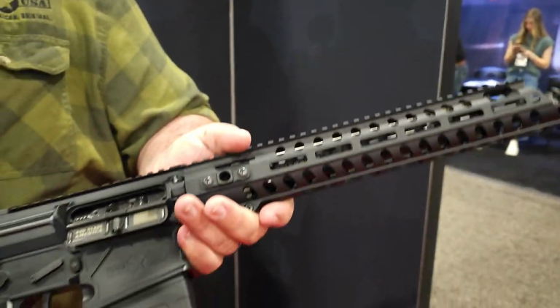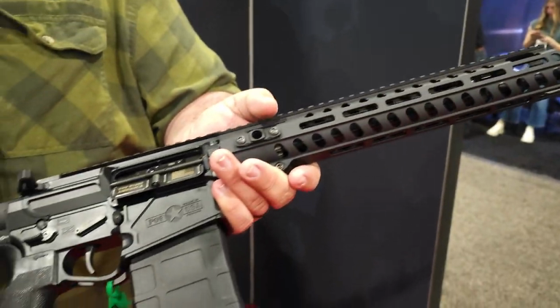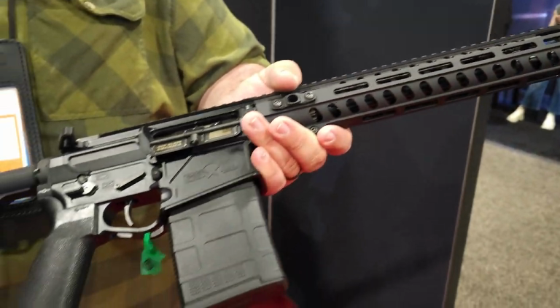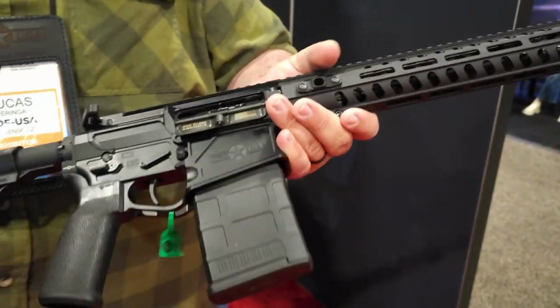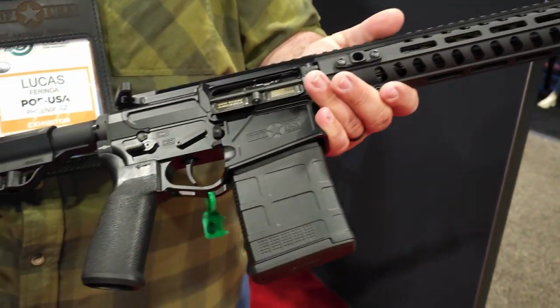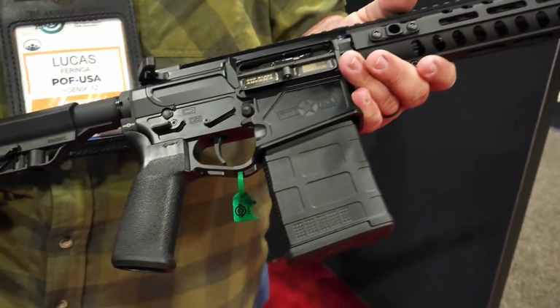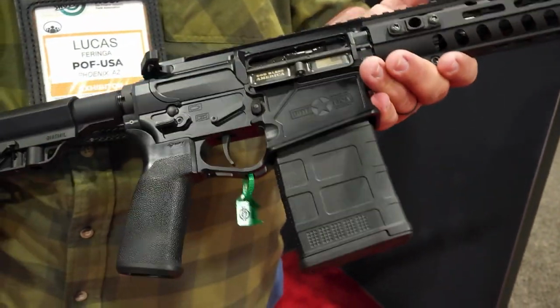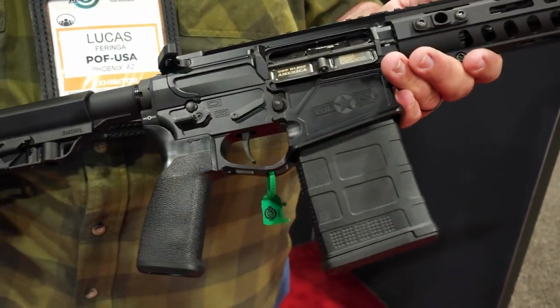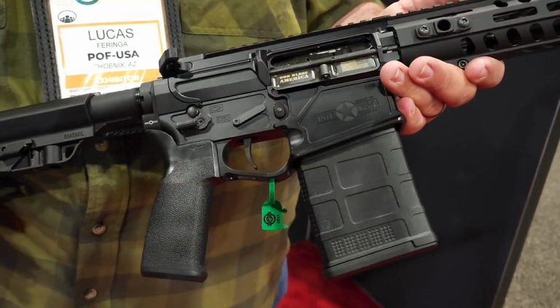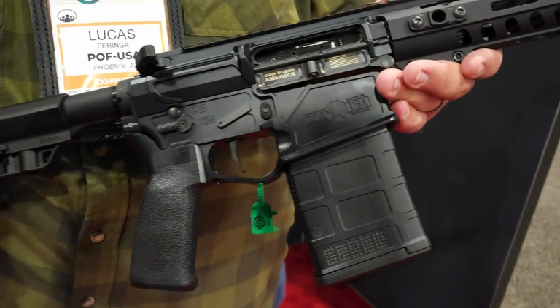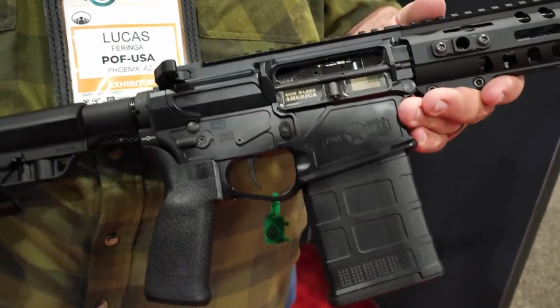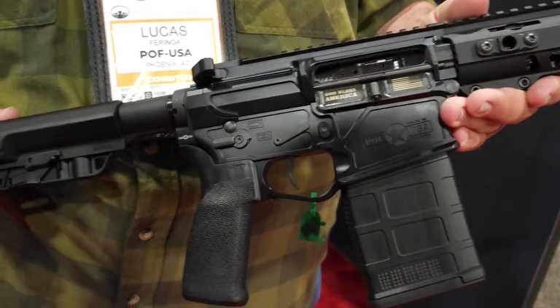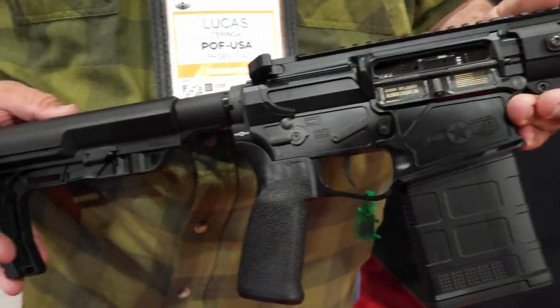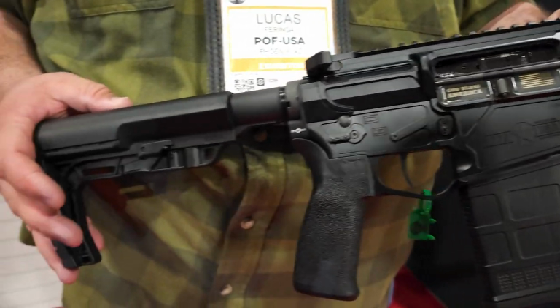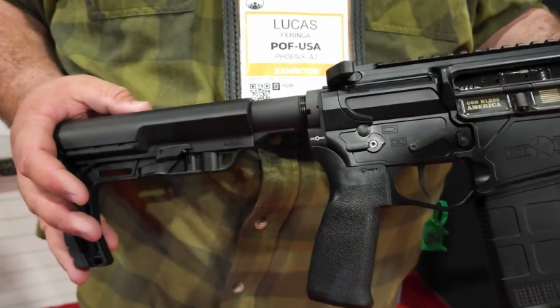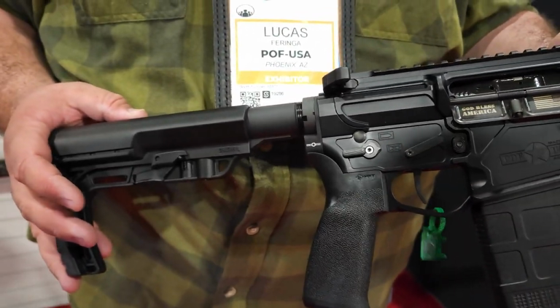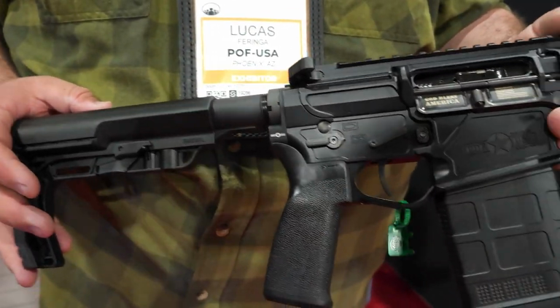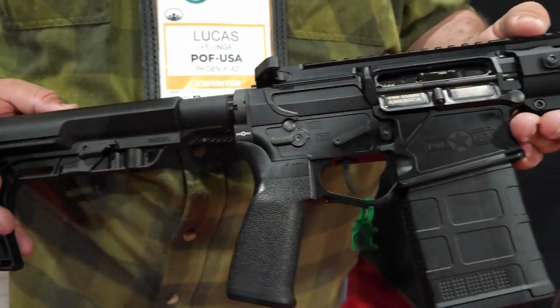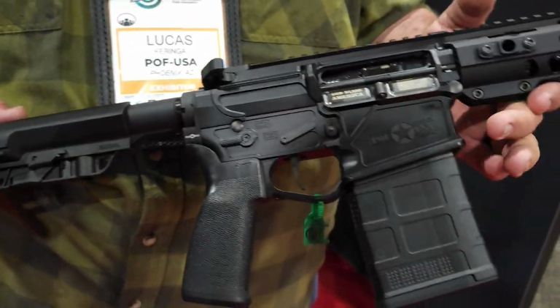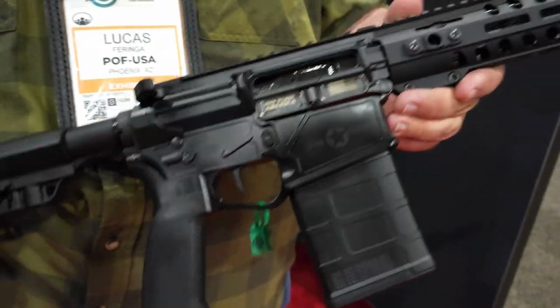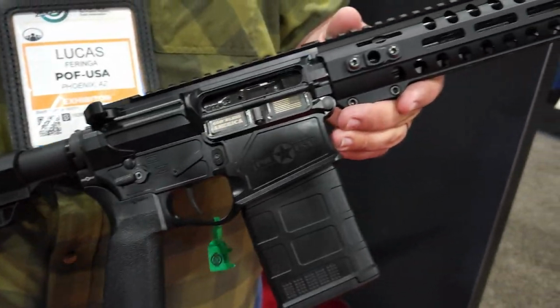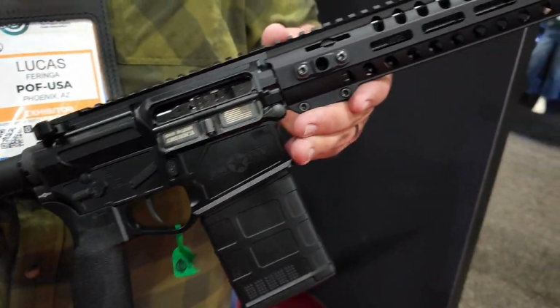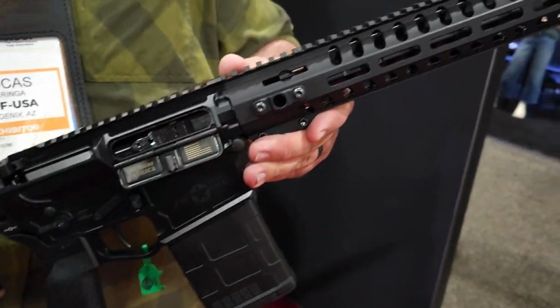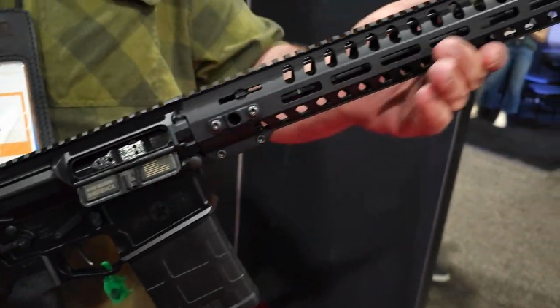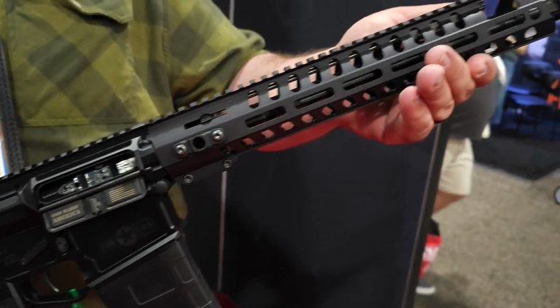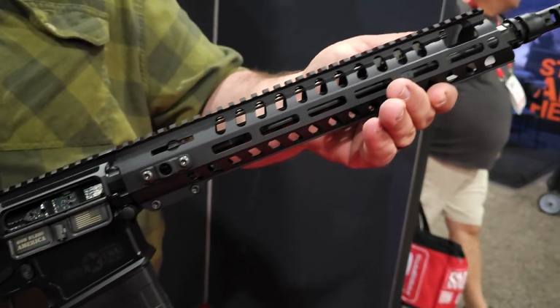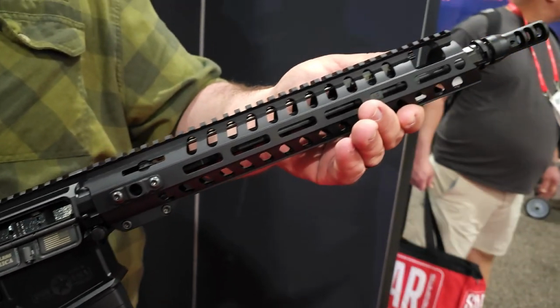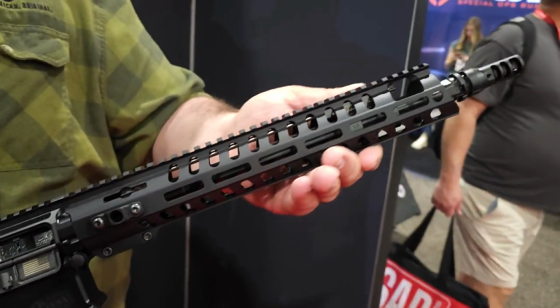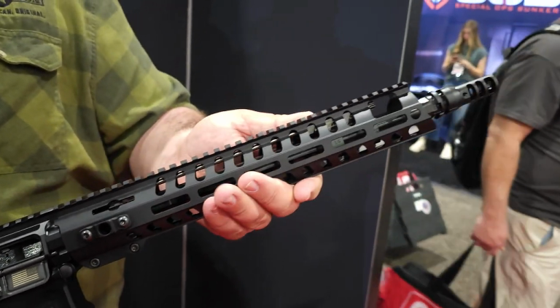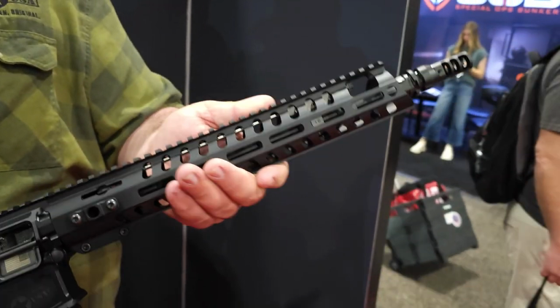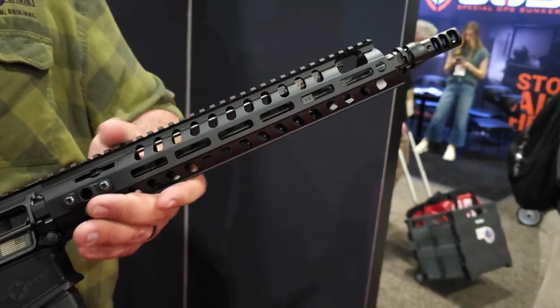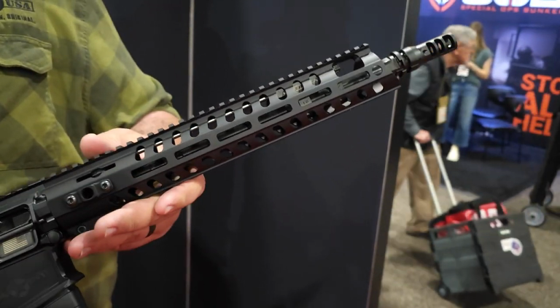We've got the lightweight of the Rogue series with the compact 13.75 pin and weld. This is going to be one of my favorite rifles in the coming year. Comes with a Dictator adjustable gas block. It's ready to be suppressed.